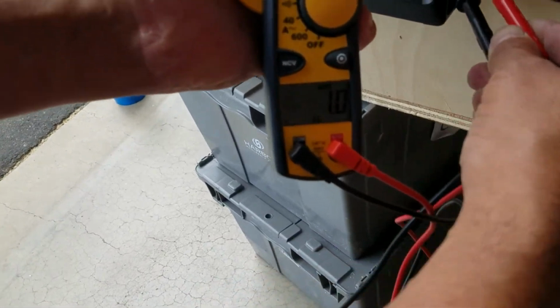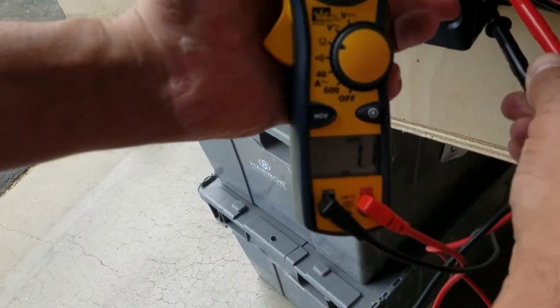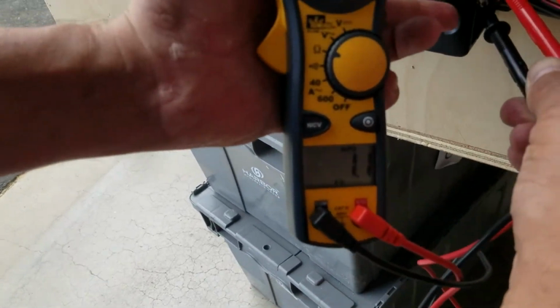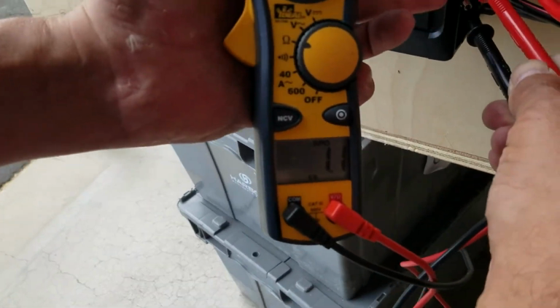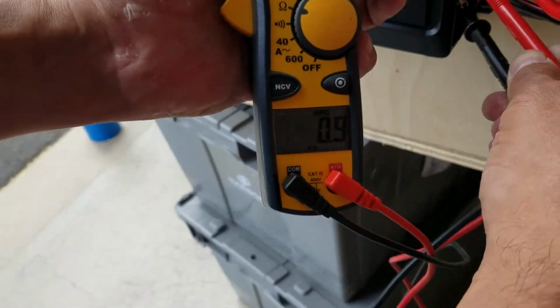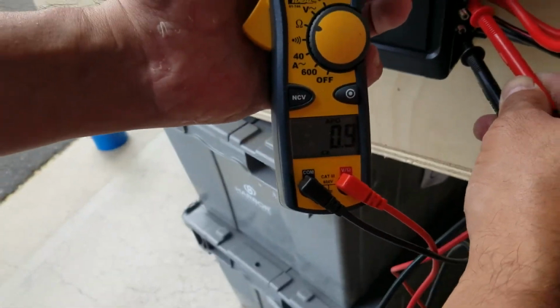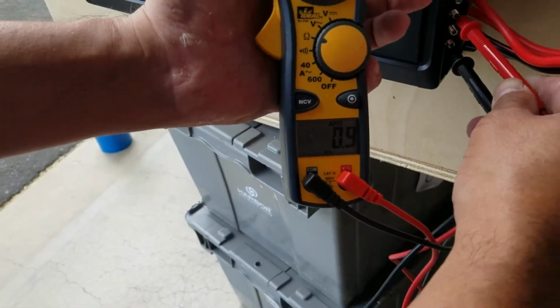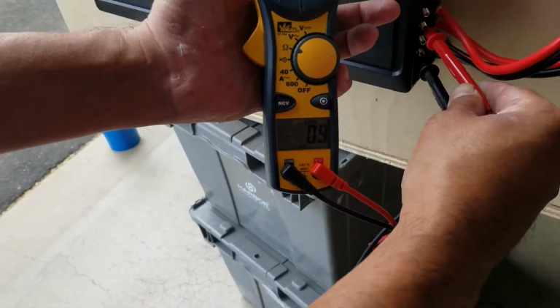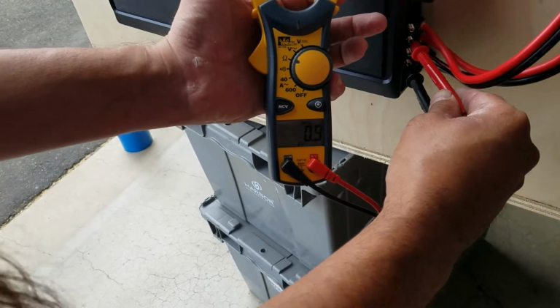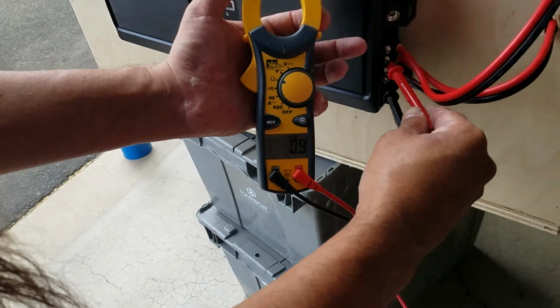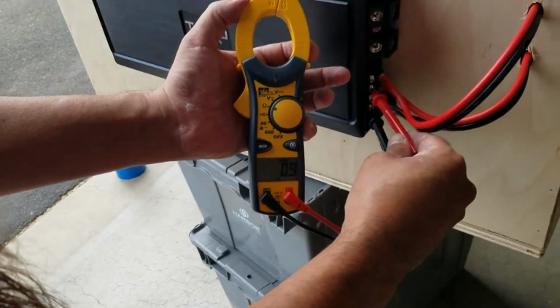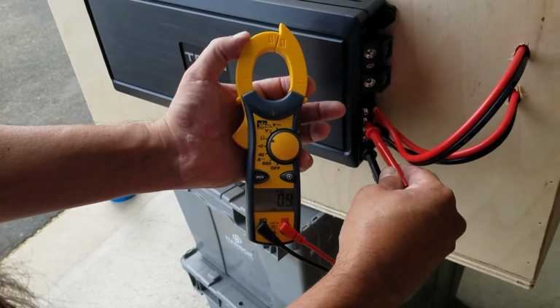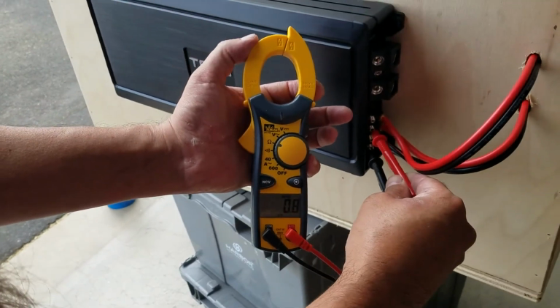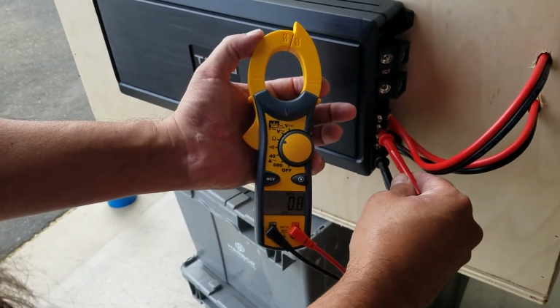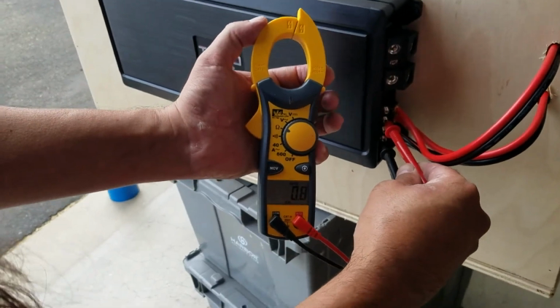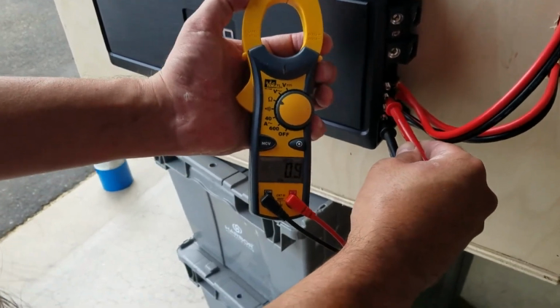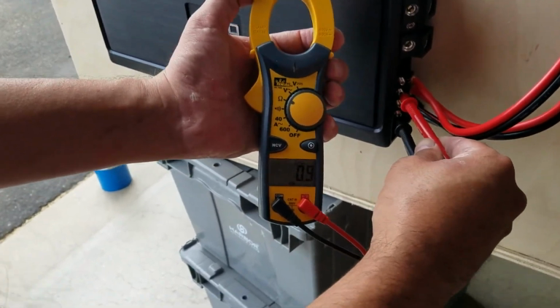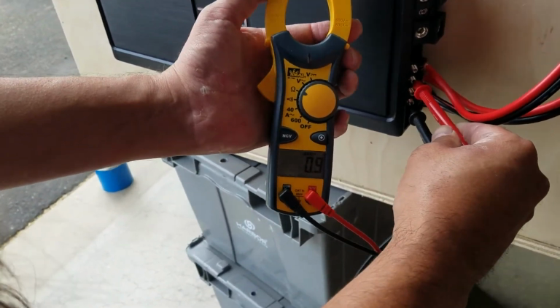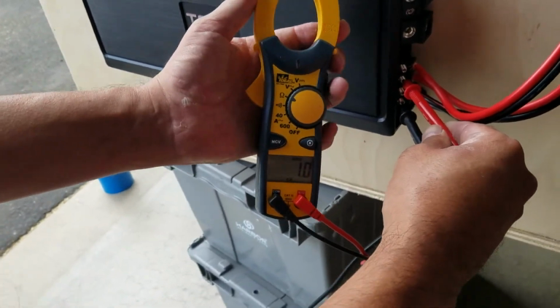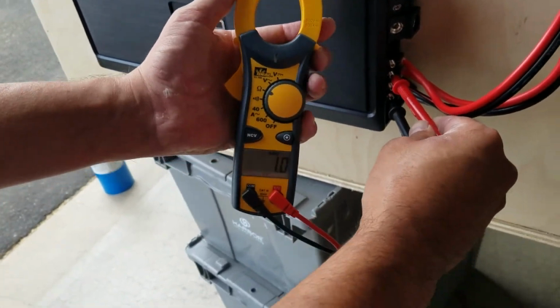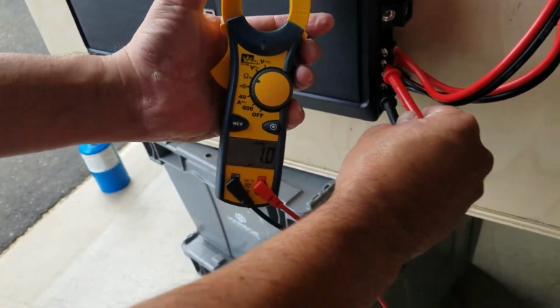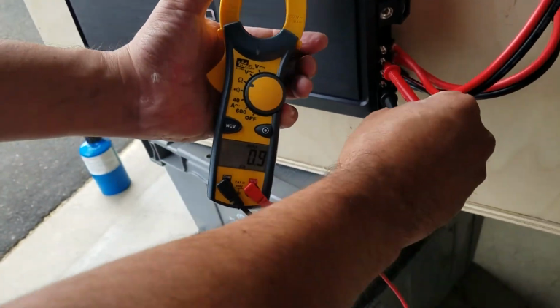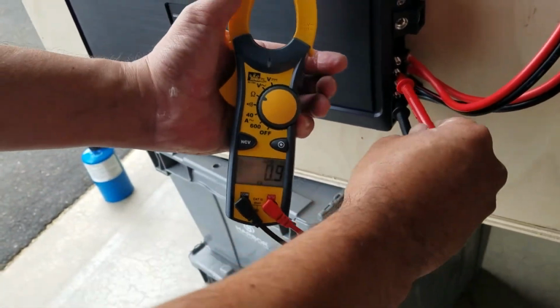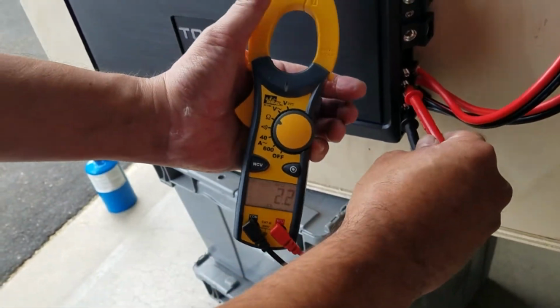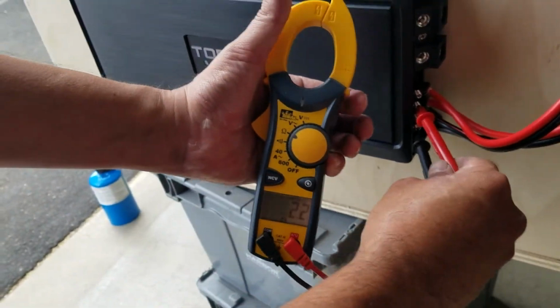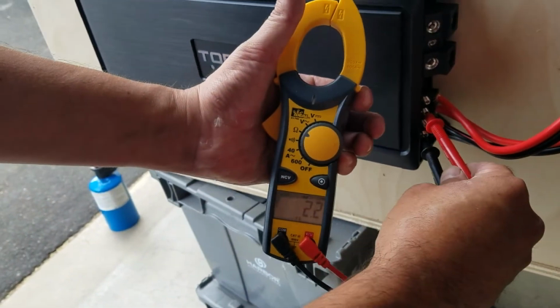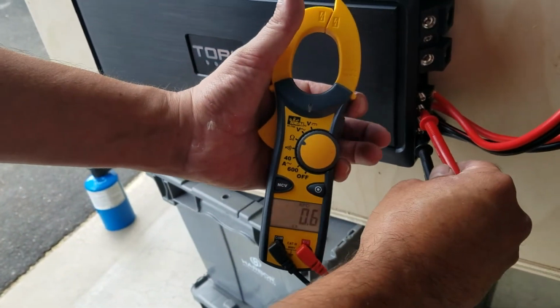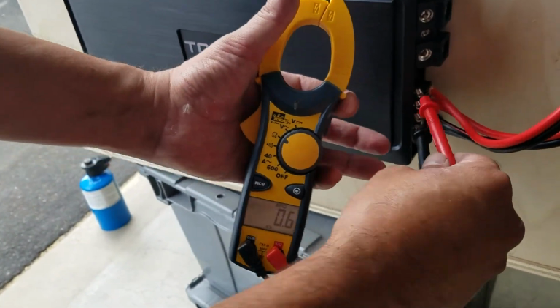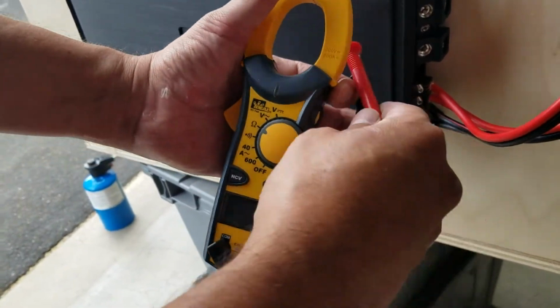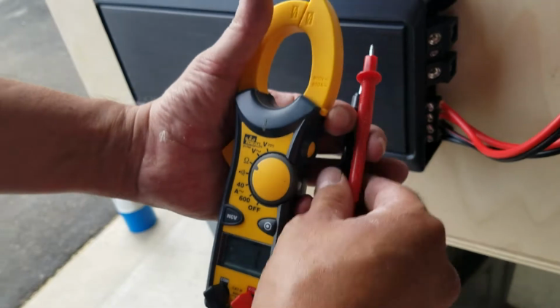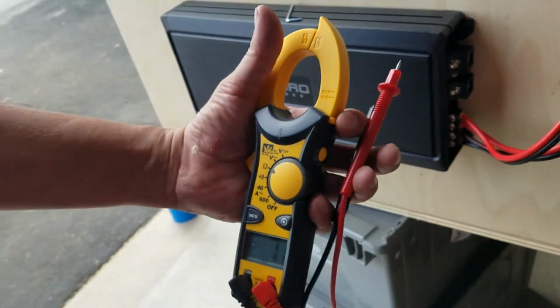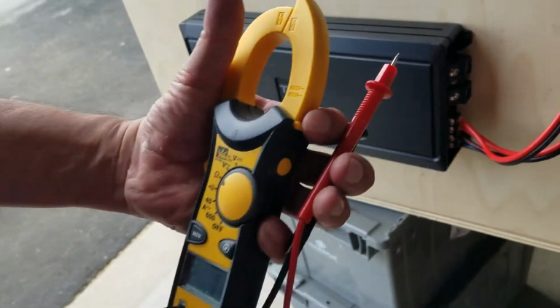All you've got to do is bring your speaker wires to the amp and you'll be good to go. I hope that helps you guys out — thanks.